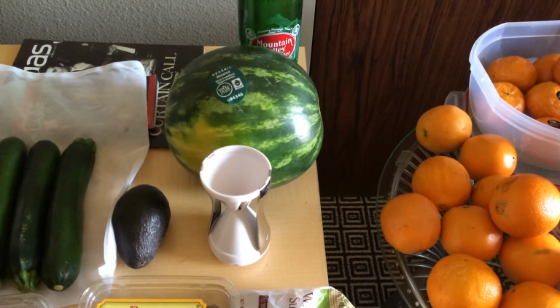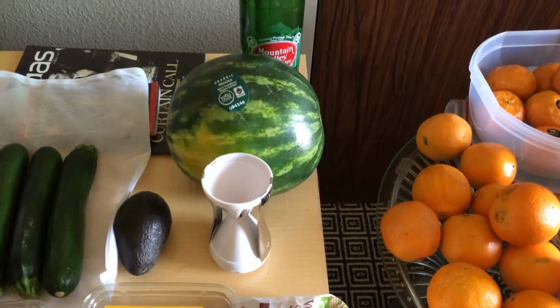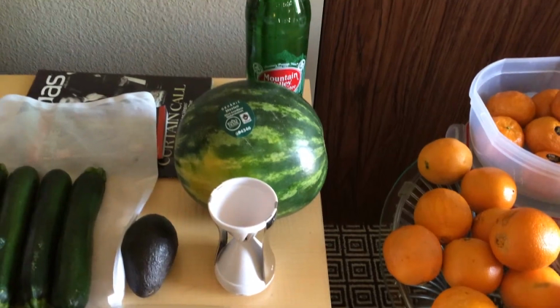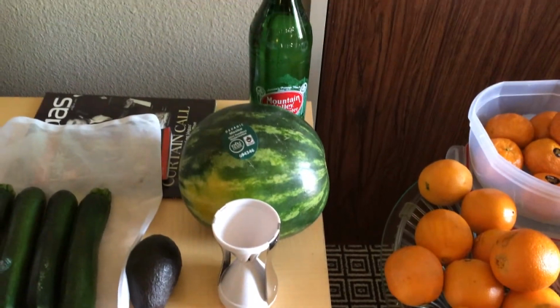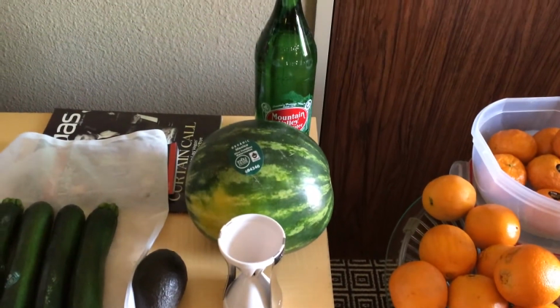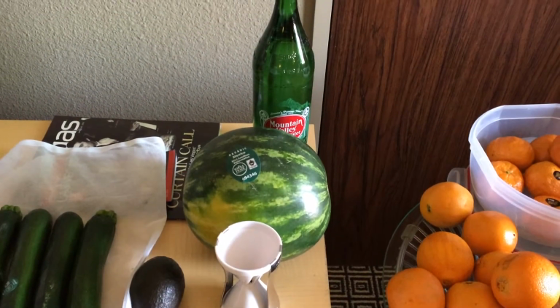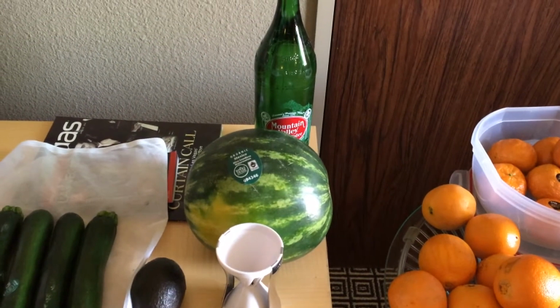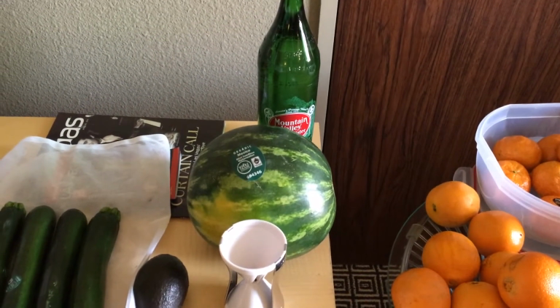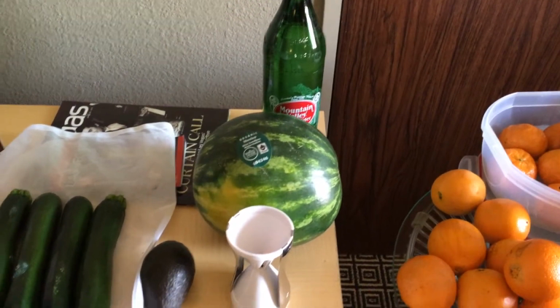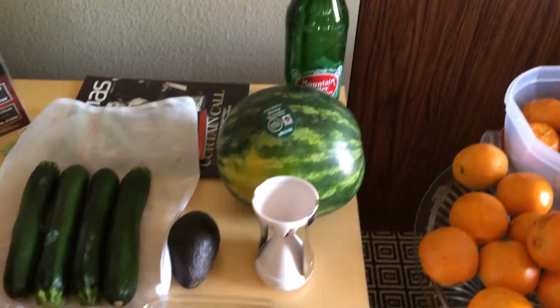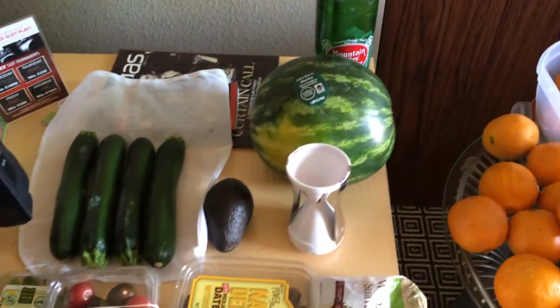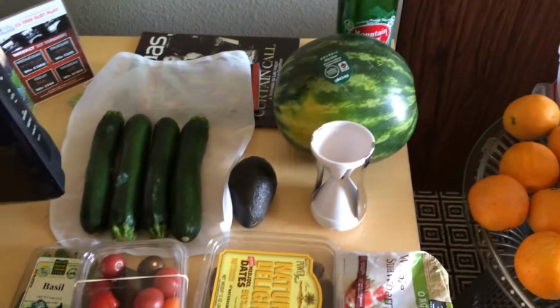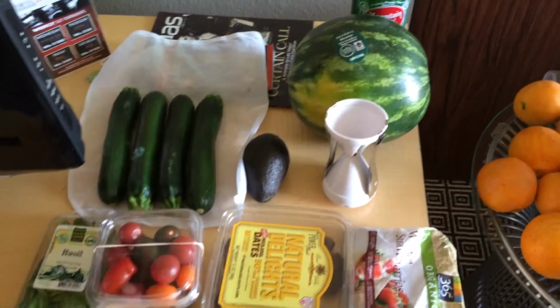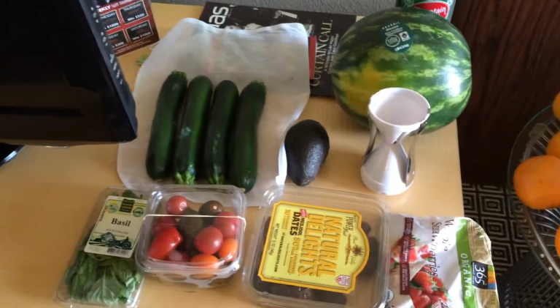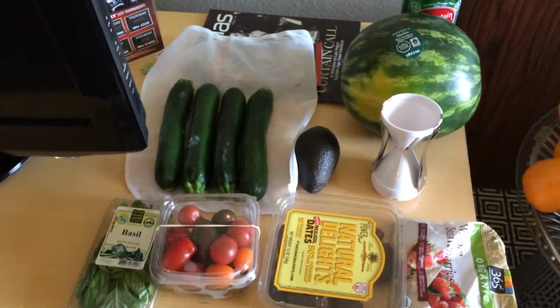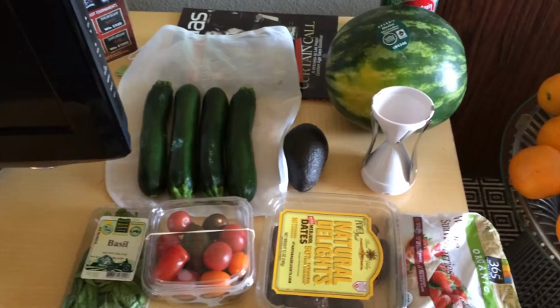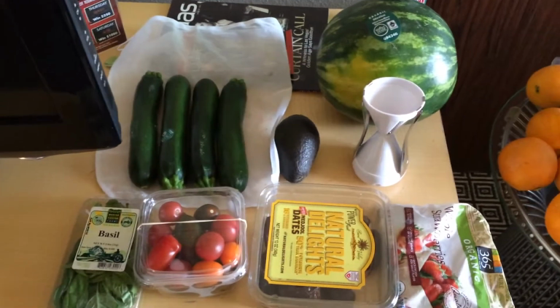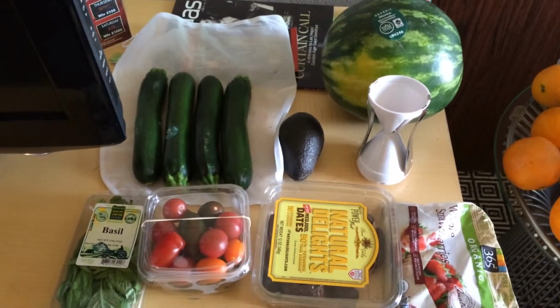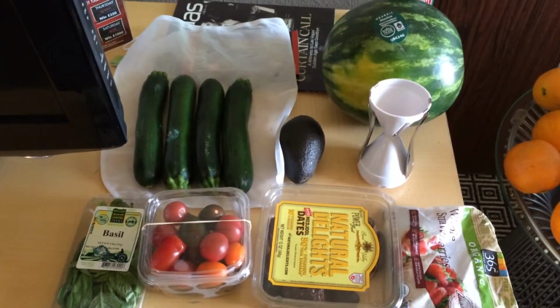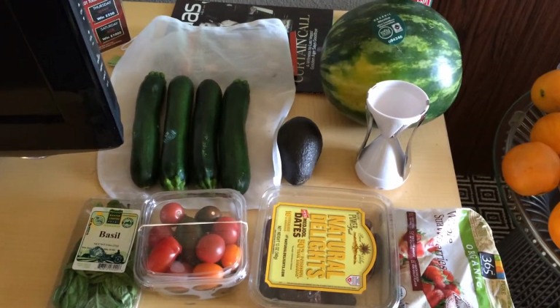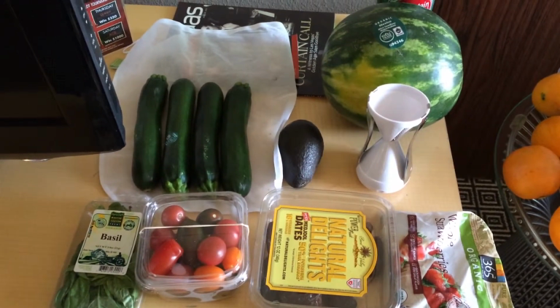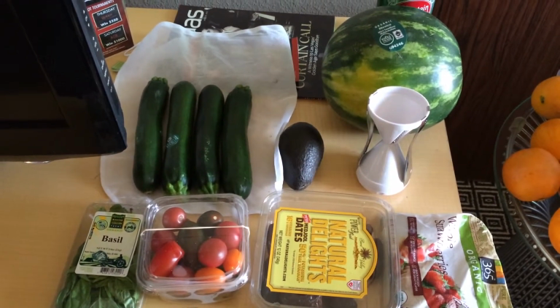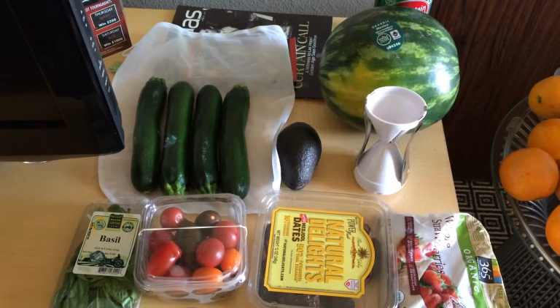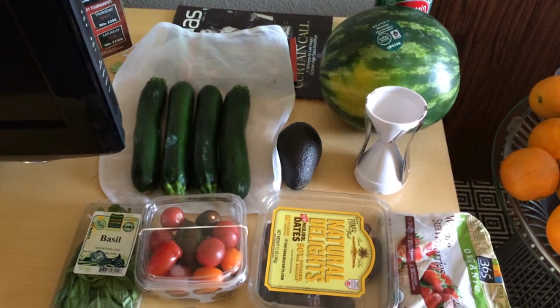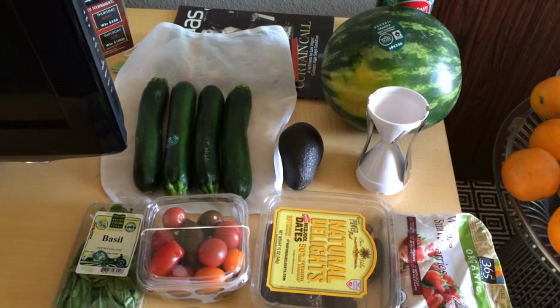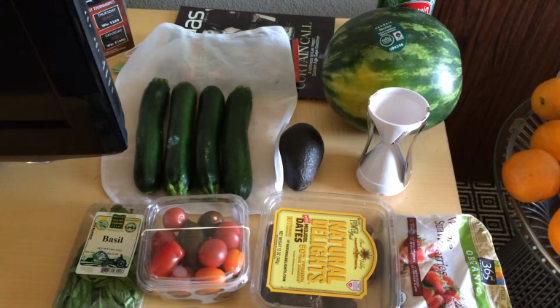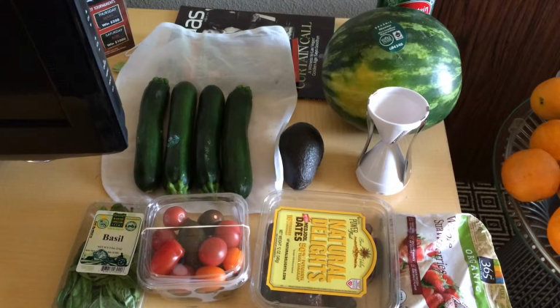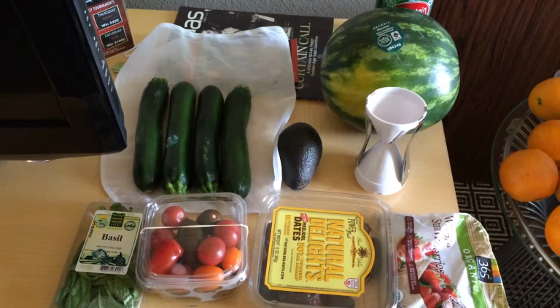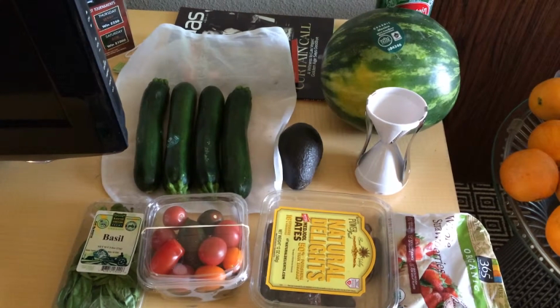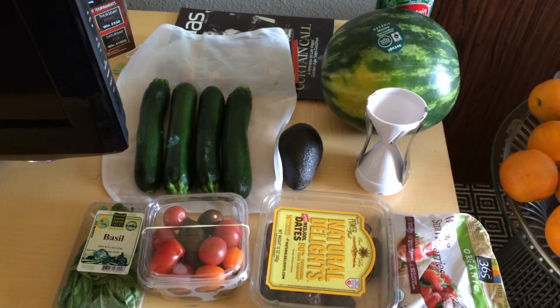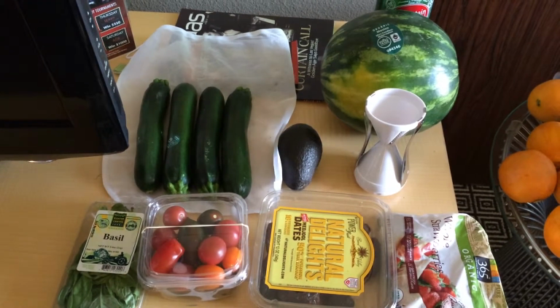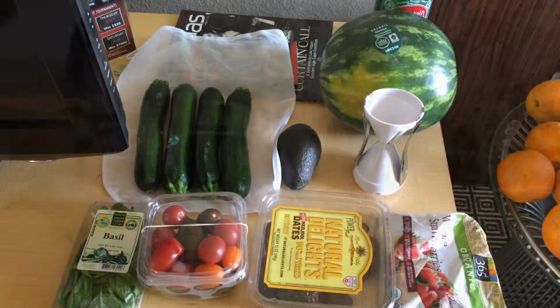And then for dinner, I'm going to spiralize four zucchini, and then I'm going to blend up tomatoes, basil, and one mango, and use that as a dressing for the zucchini. I'm going to be eating healthy all day today.